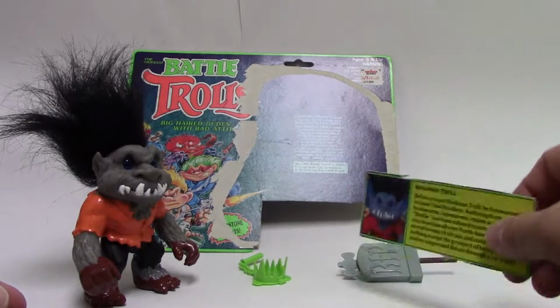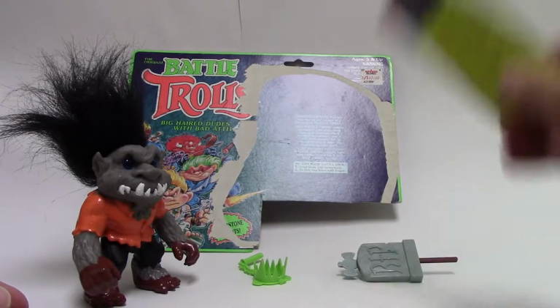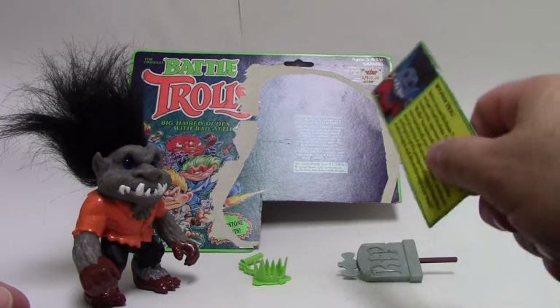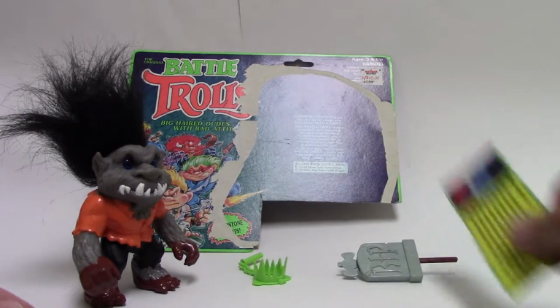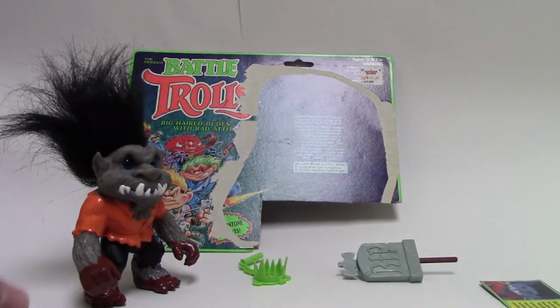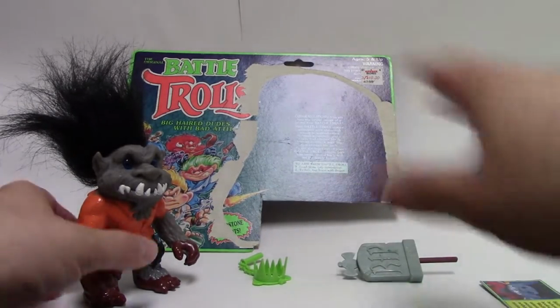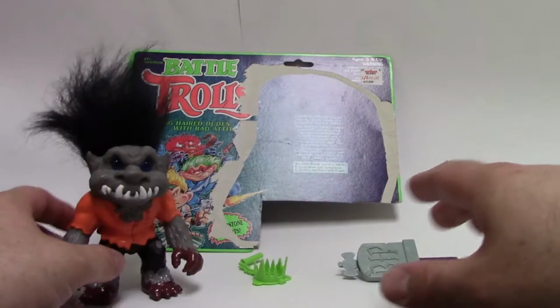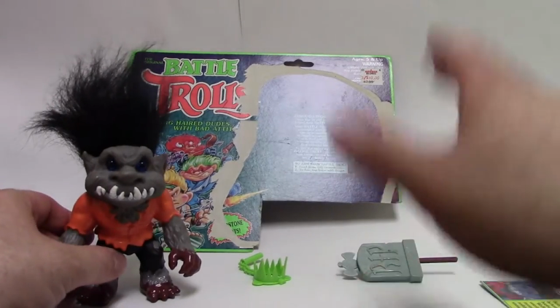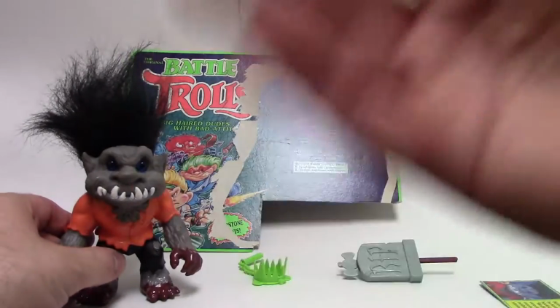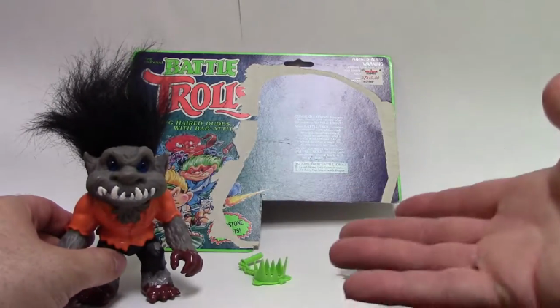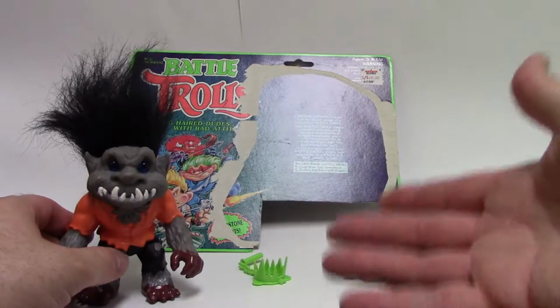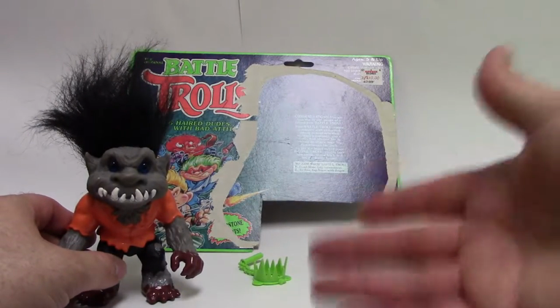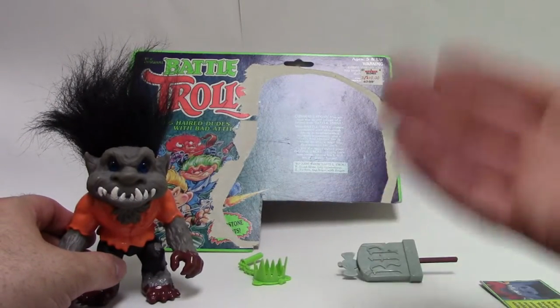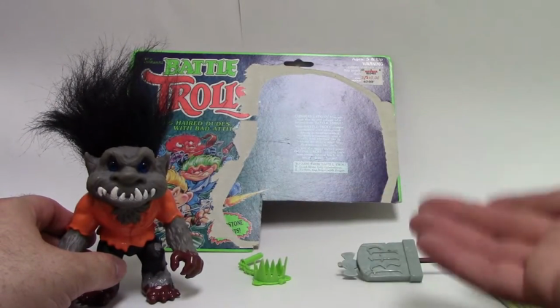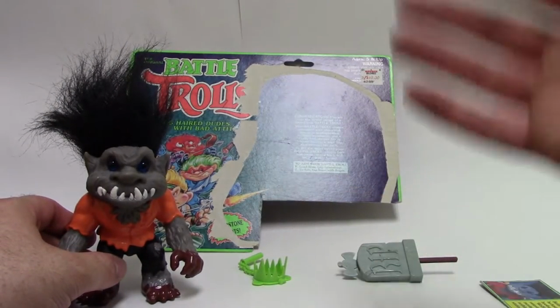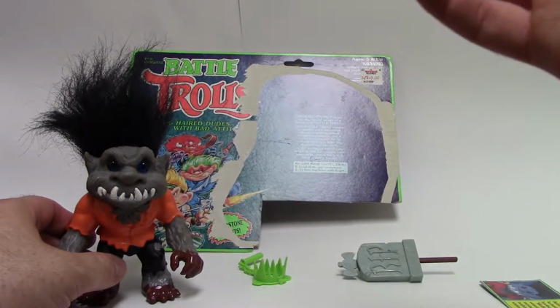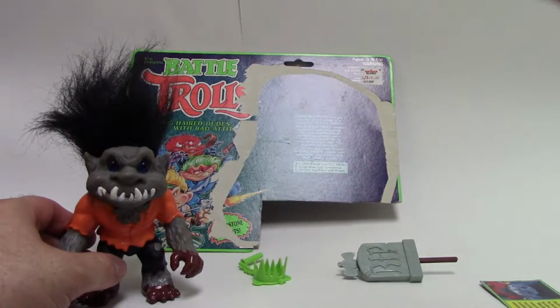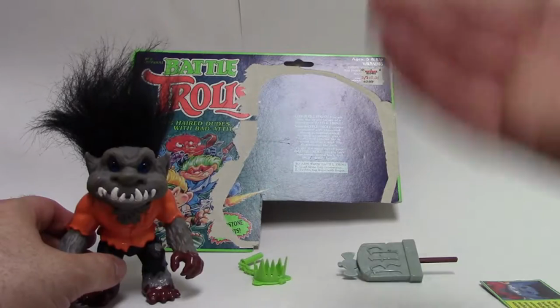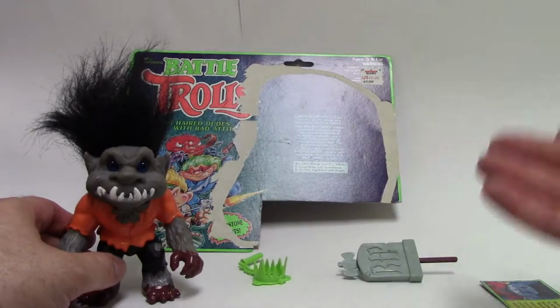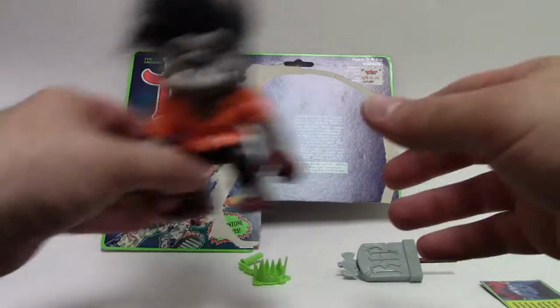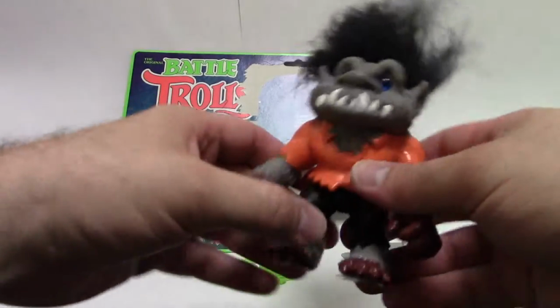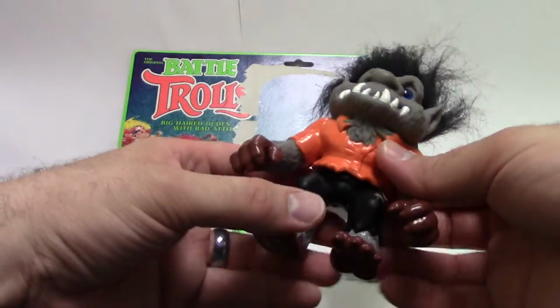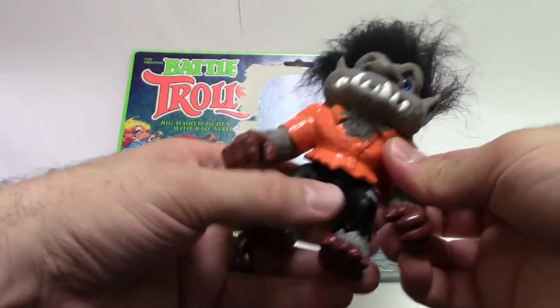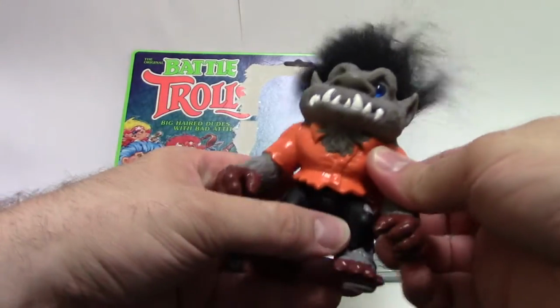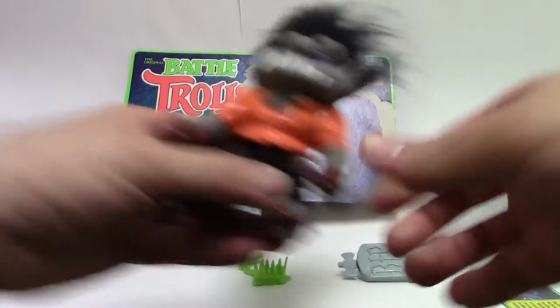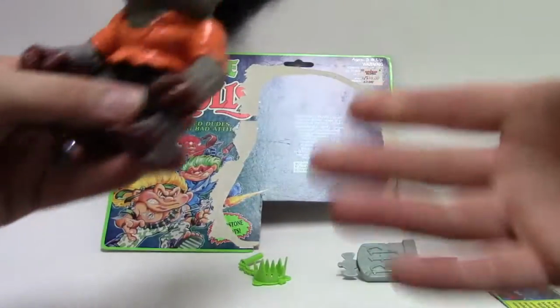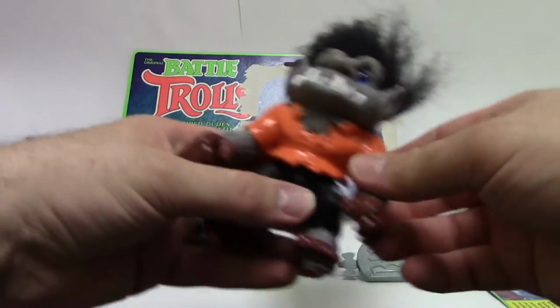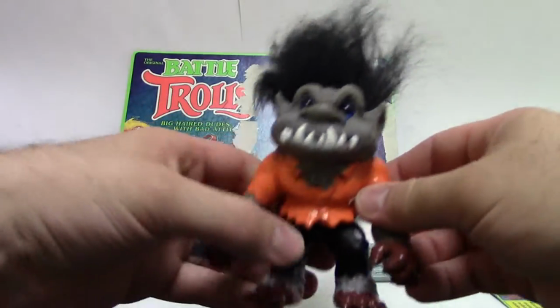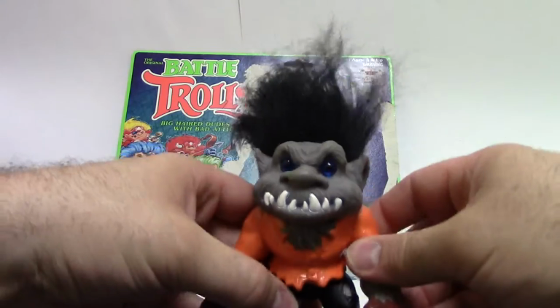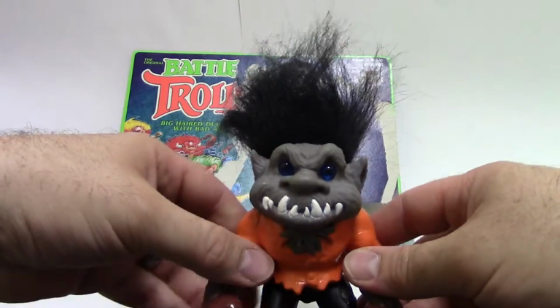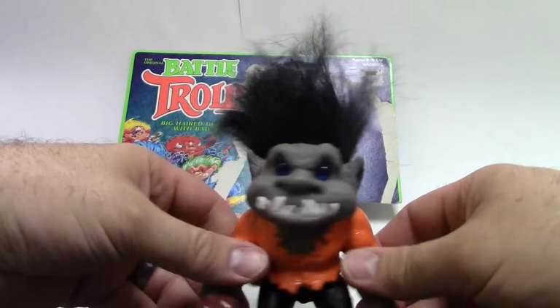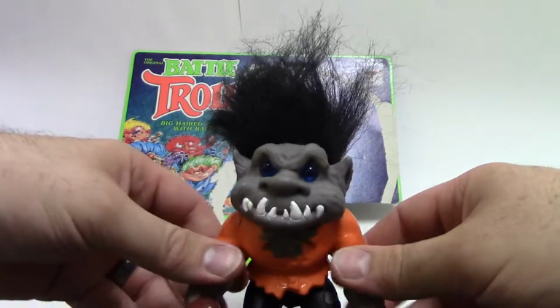So I only grabbed him back then — he was the only Series 3 character I got until recently. I got Jack Custrol and Quick Draw Troll the other day from eBay. So that was good to finally get a little further along in Series 3 after years of having just this one guy.